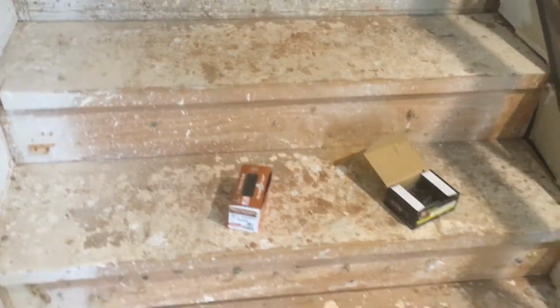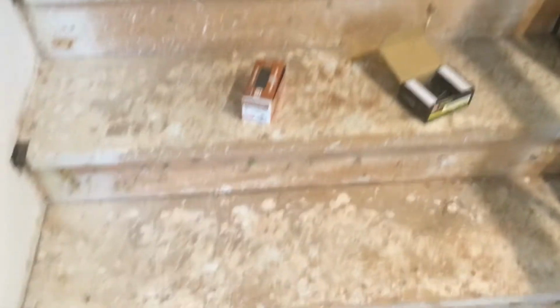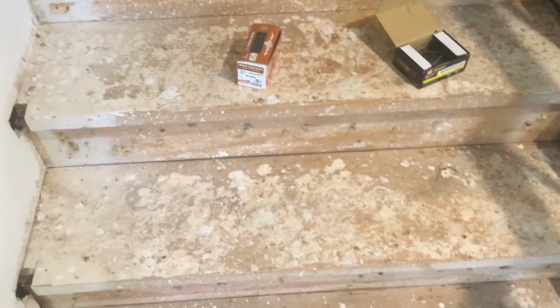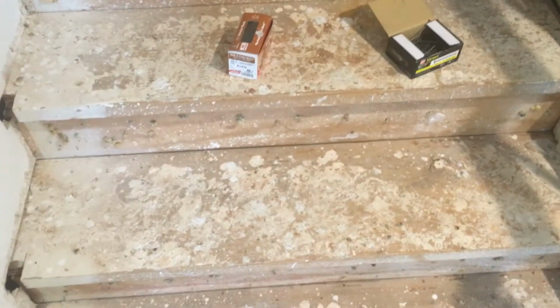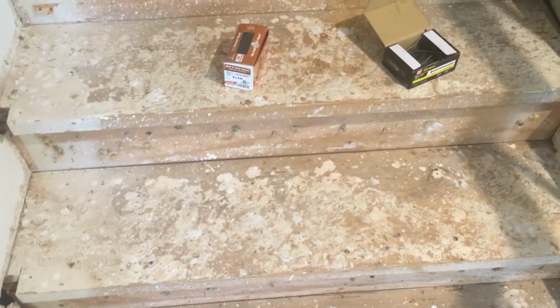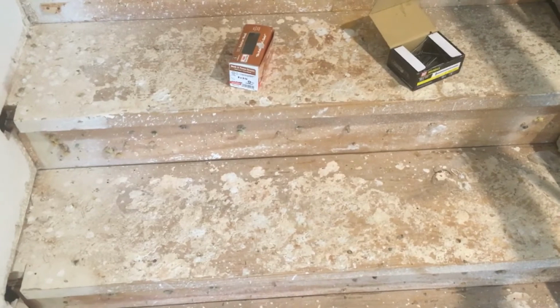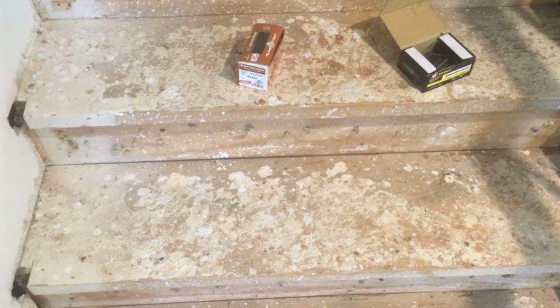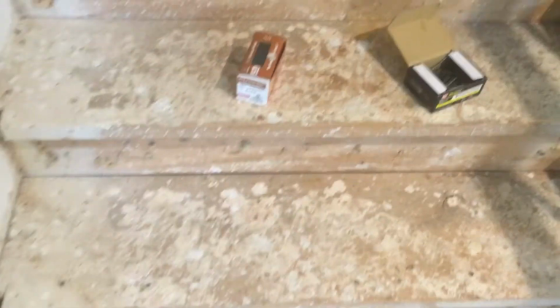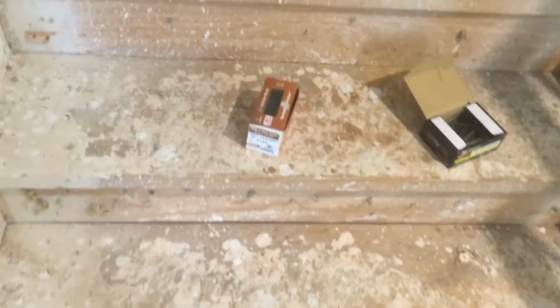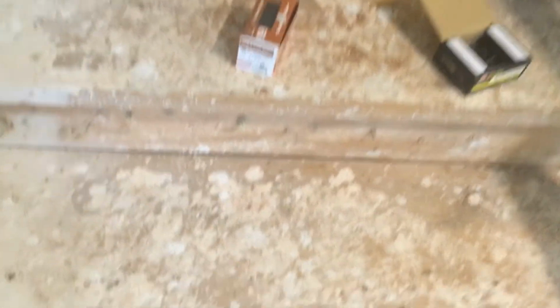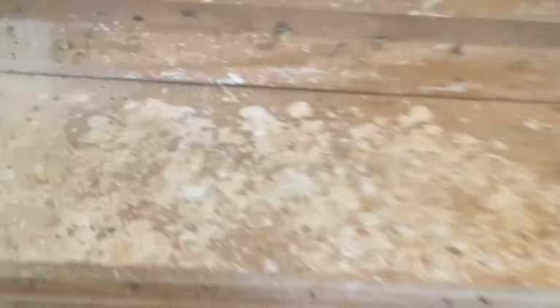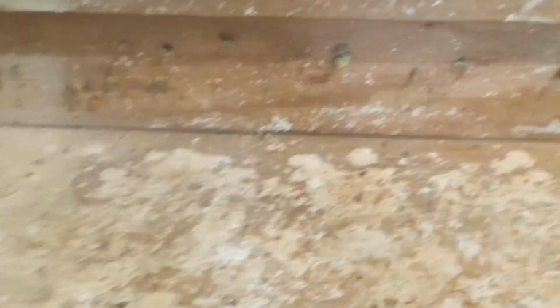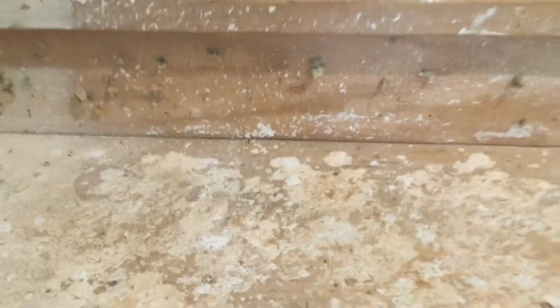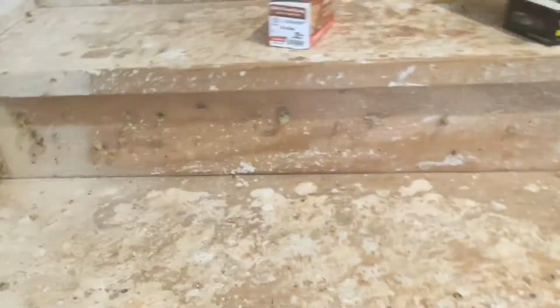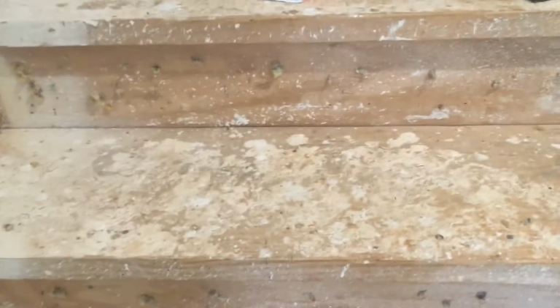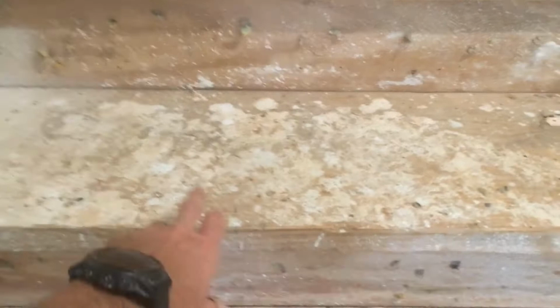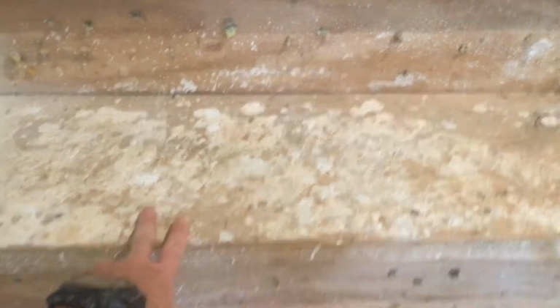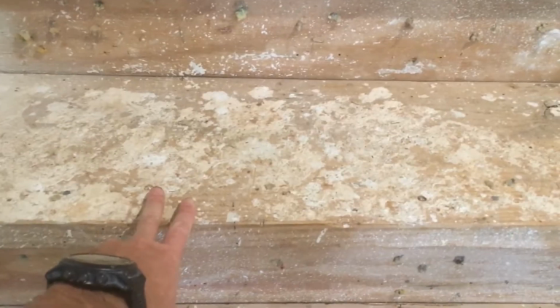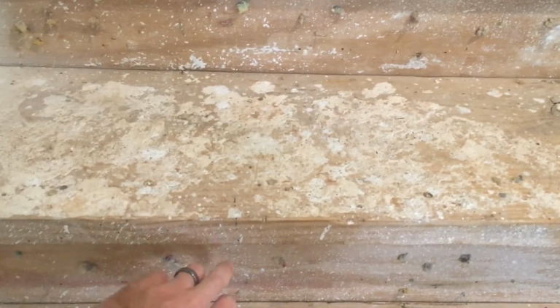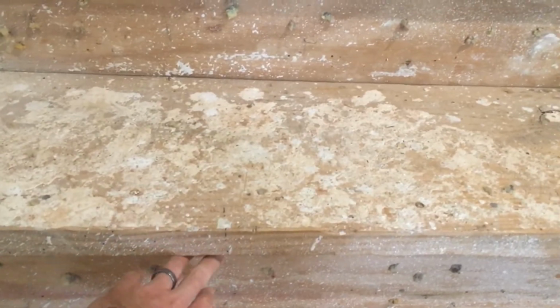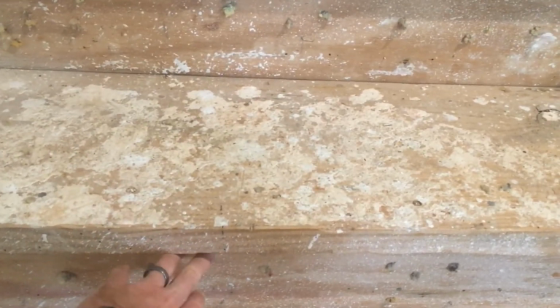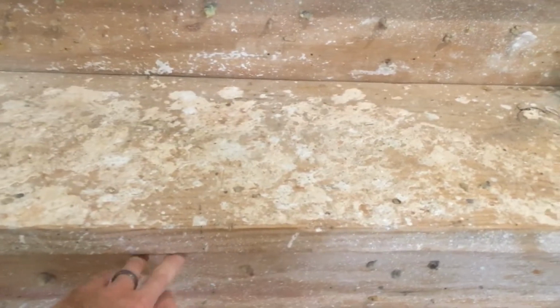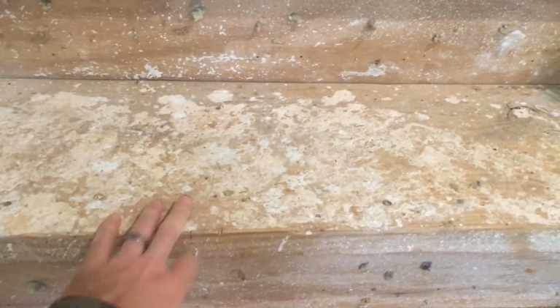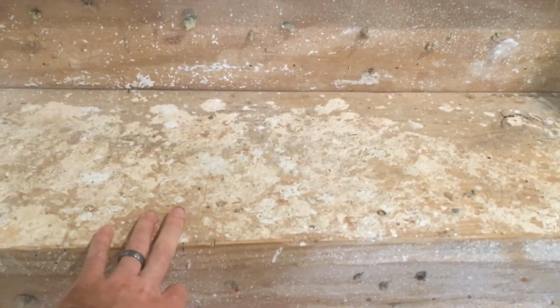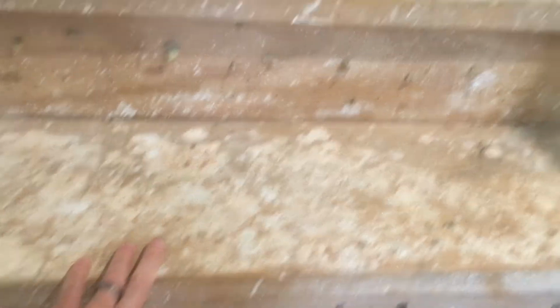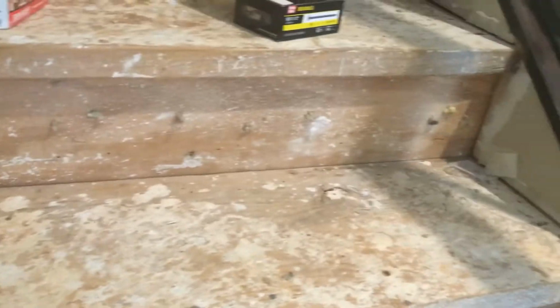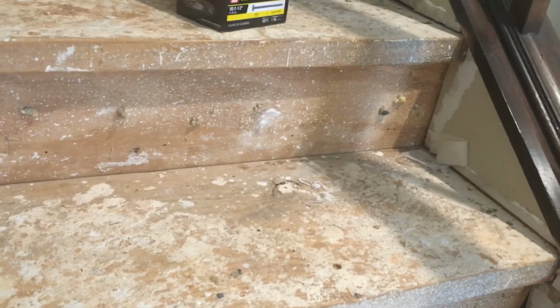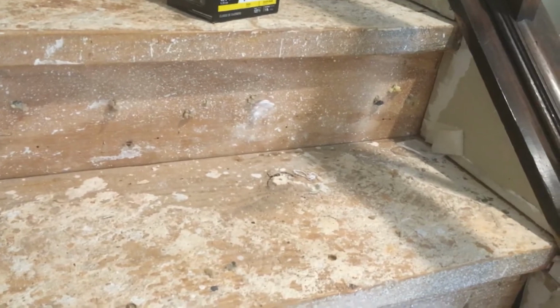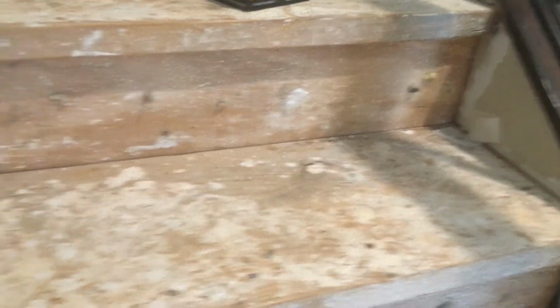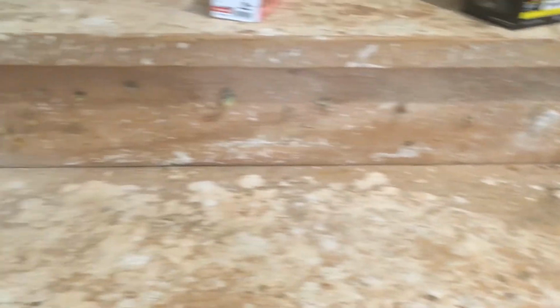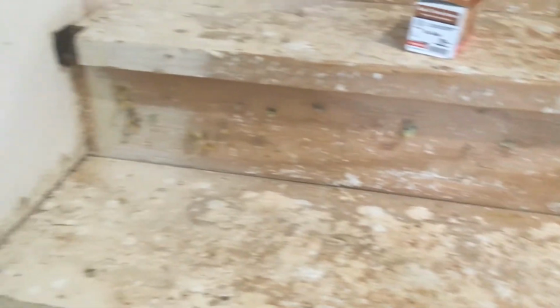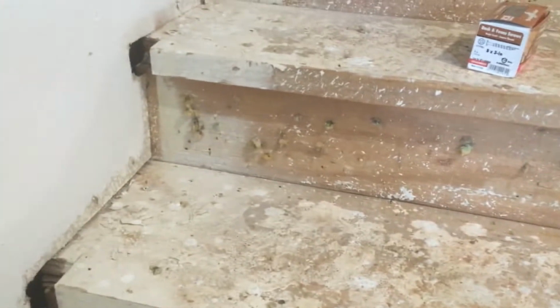I've got each of these steps, and you can see on the right — we have basically the components of the steps. We have the tread, and we've got the riser here, and the stringers underneath. You can't see those from here, but we'll go underneath and take a look at those in a minute.